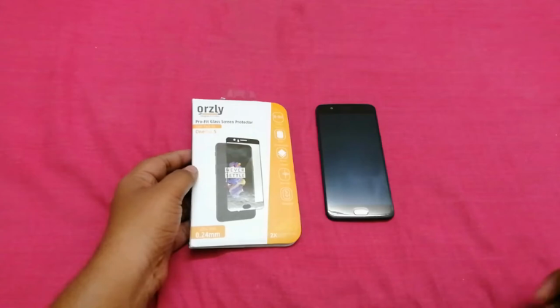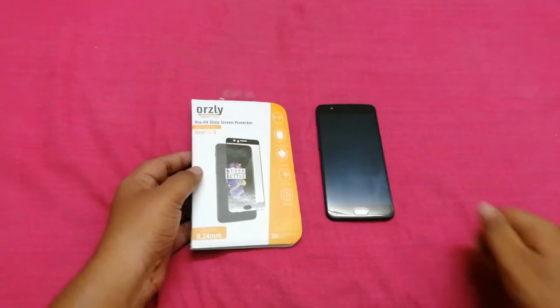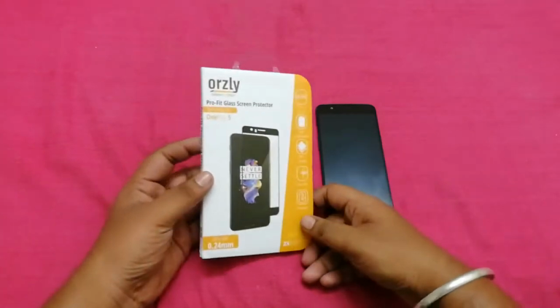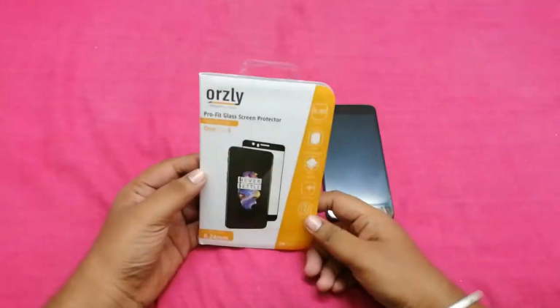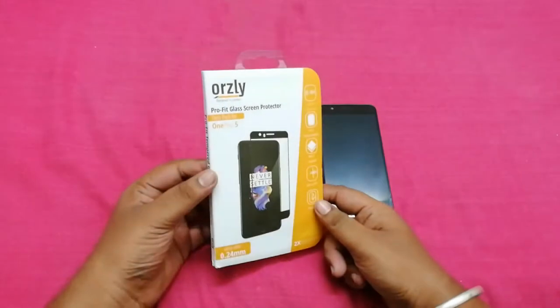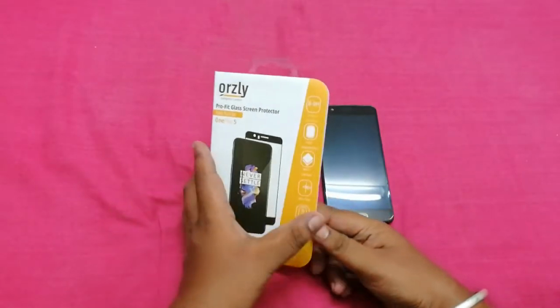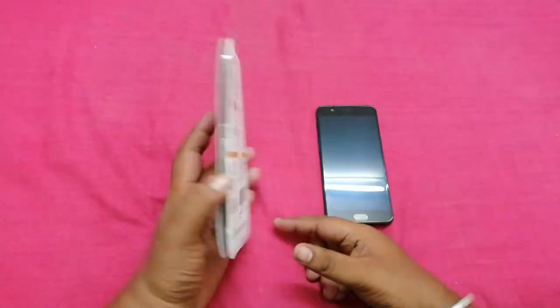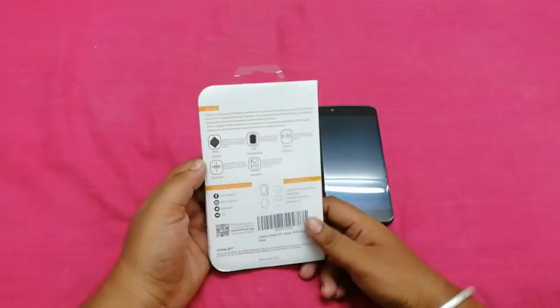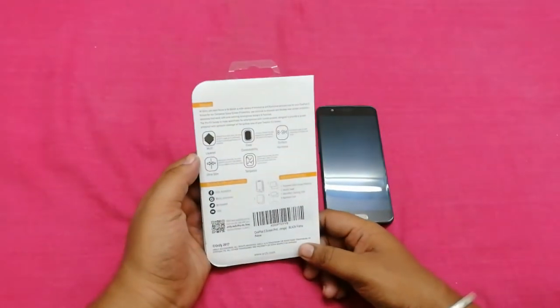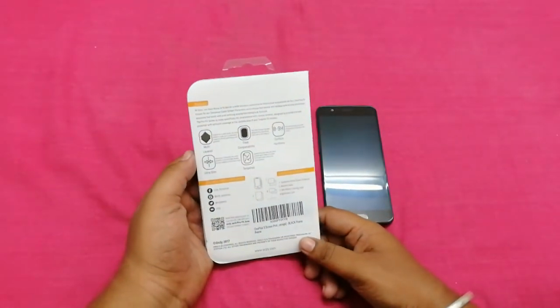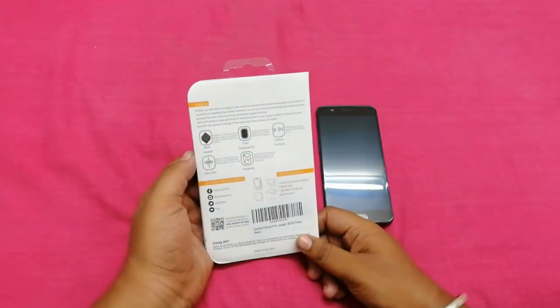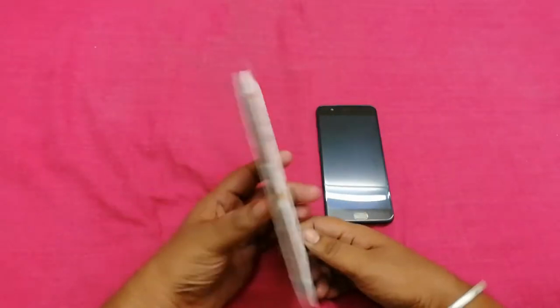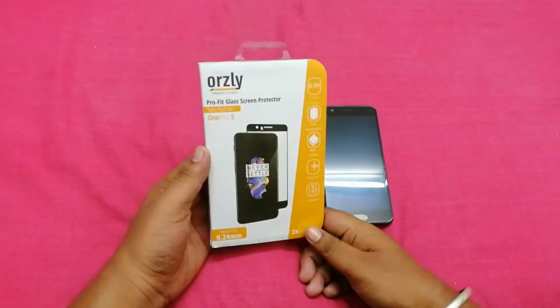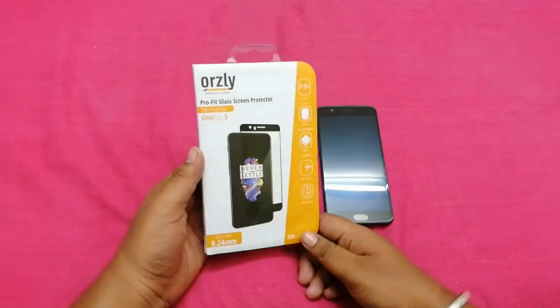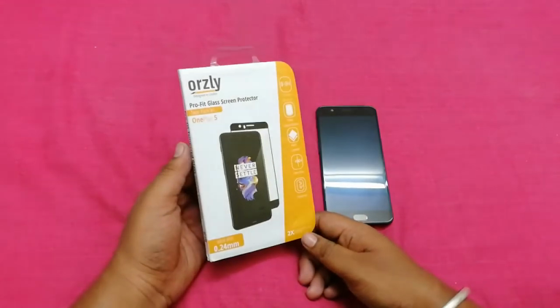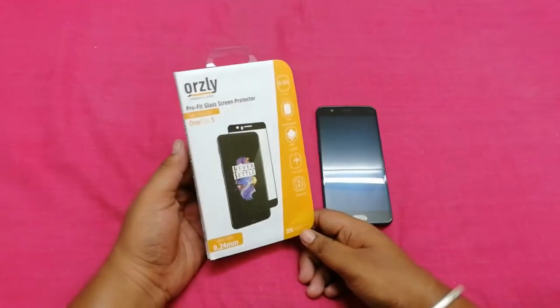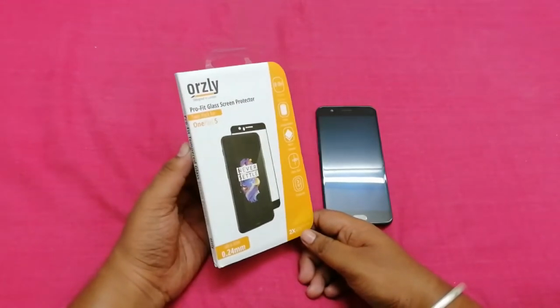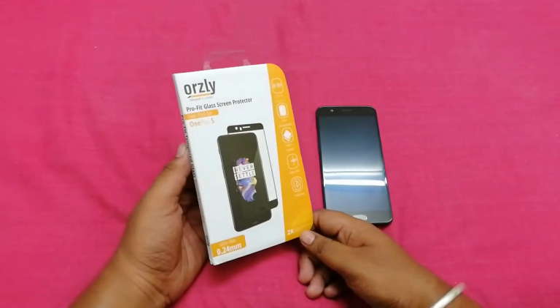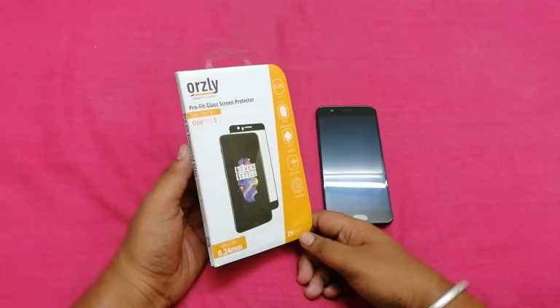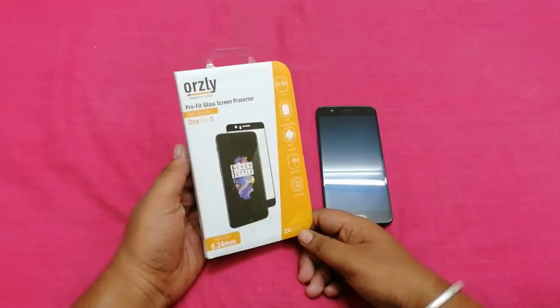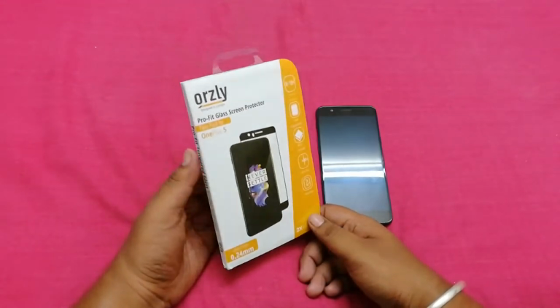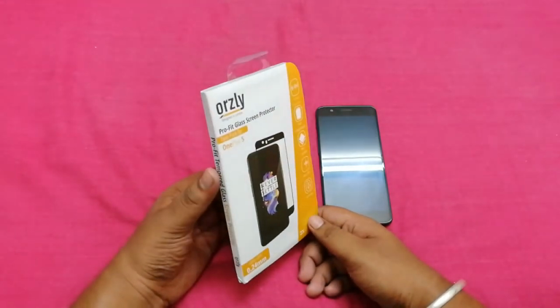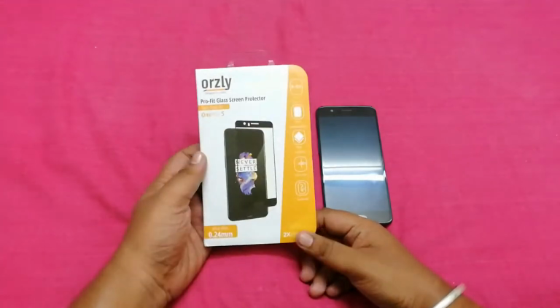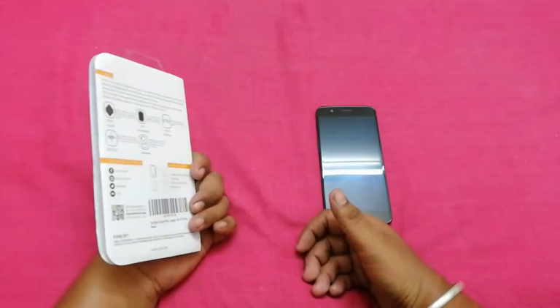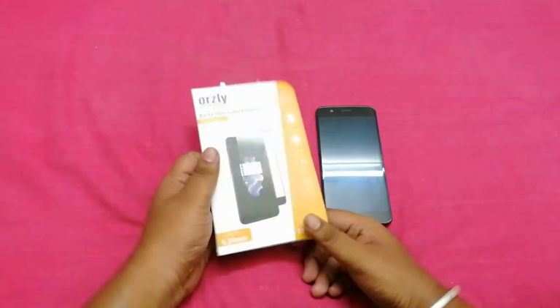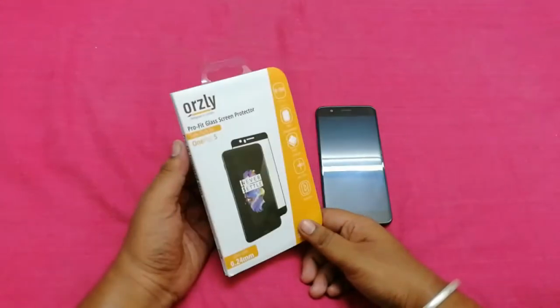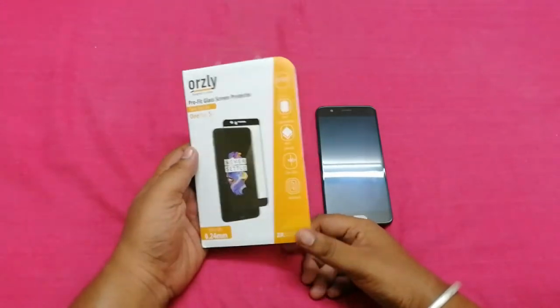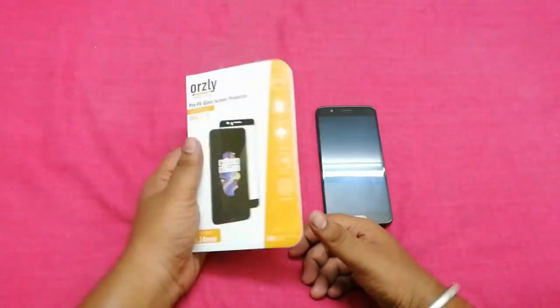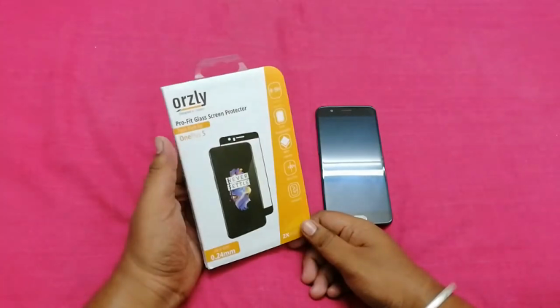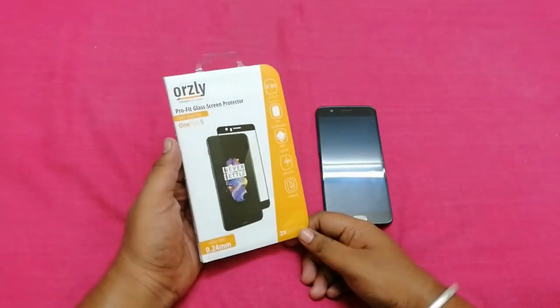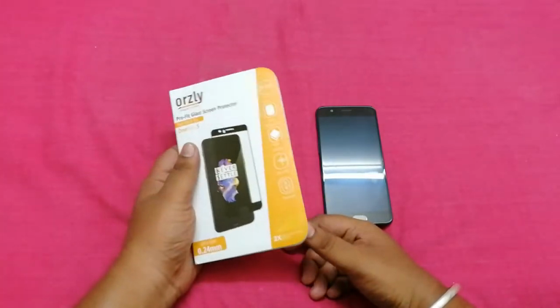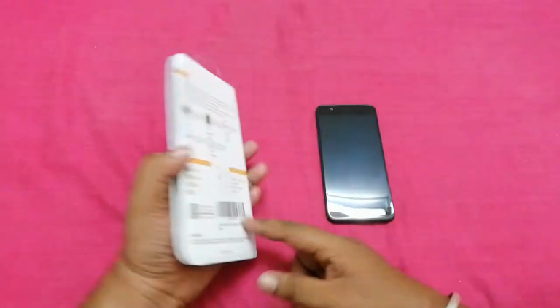Hey guys, this is Sai Anirishan from thetrendayvlog.net and welcome to my YouTube channel Unbox Review Repeat. Today we are going to do the unboxing and review of a product called Ausli 1 Plus 5 tempered glass. This is a premium tempered glass for the 1 Plus 5 and you can buy this from Amazon.